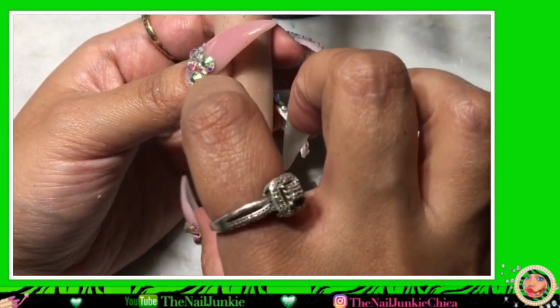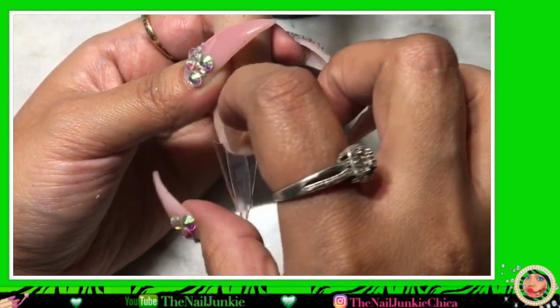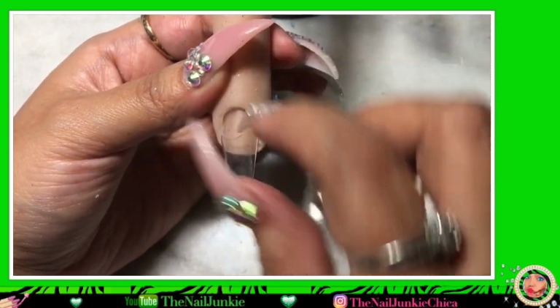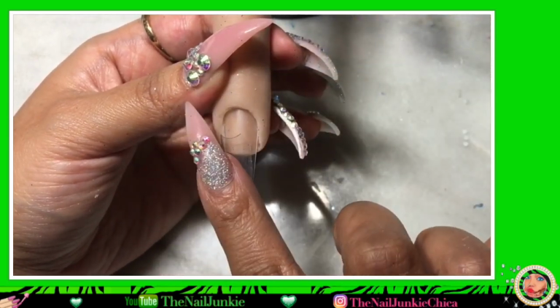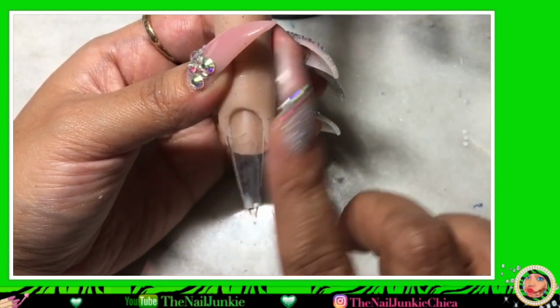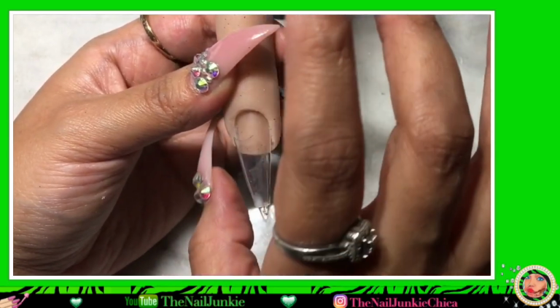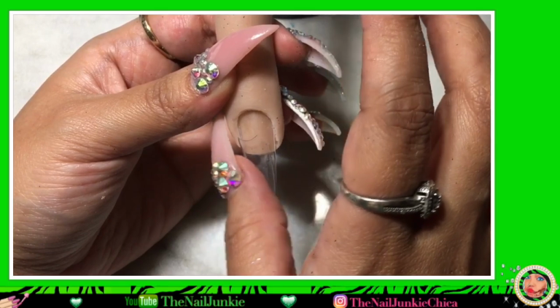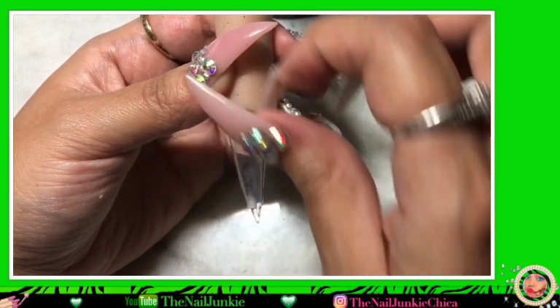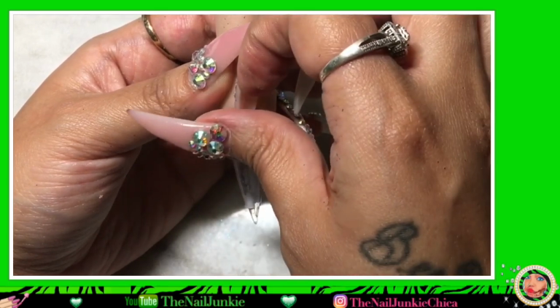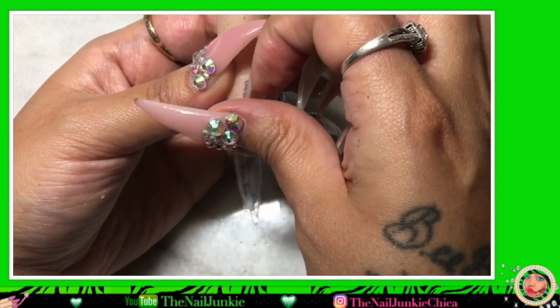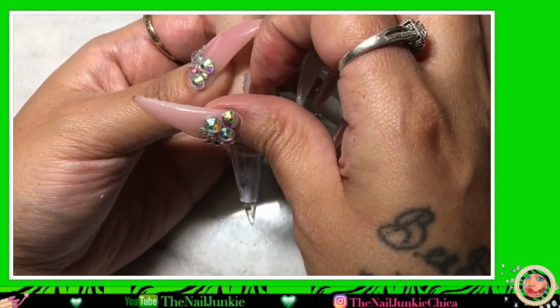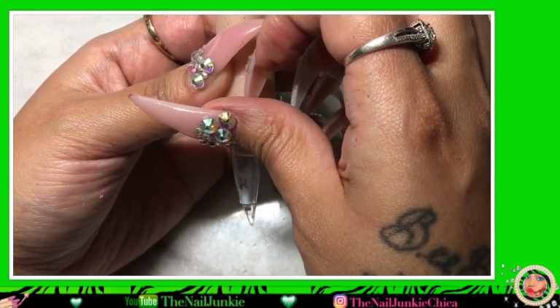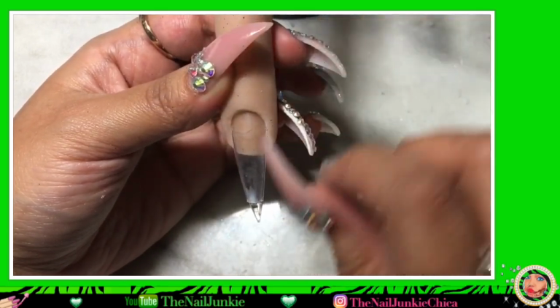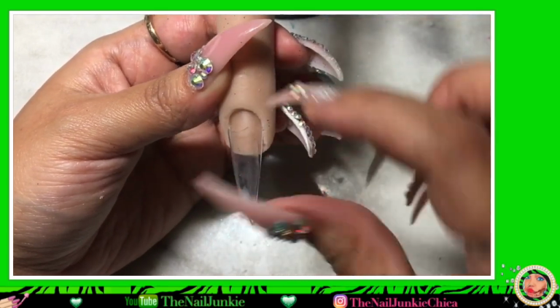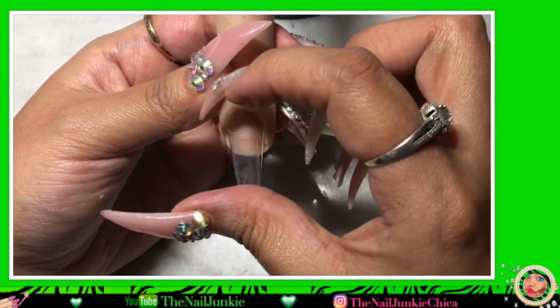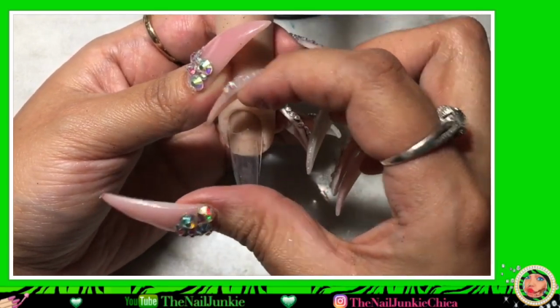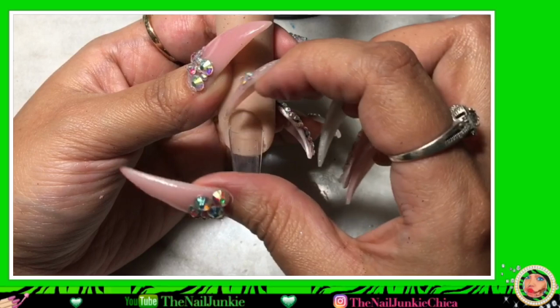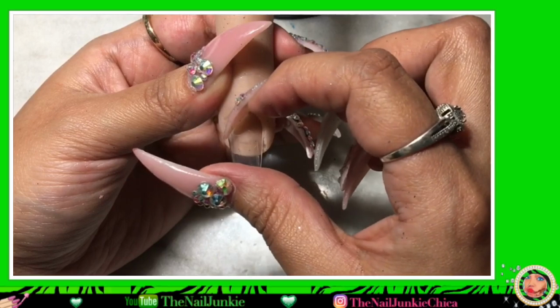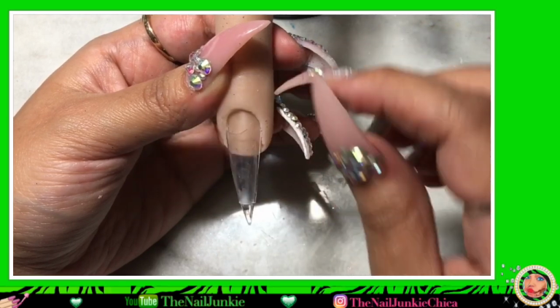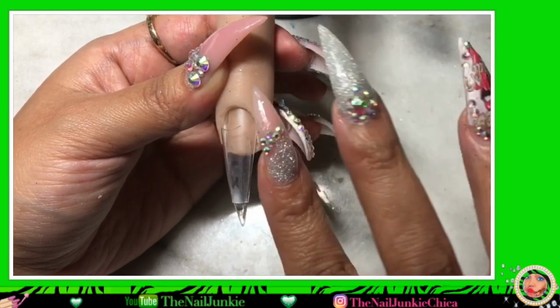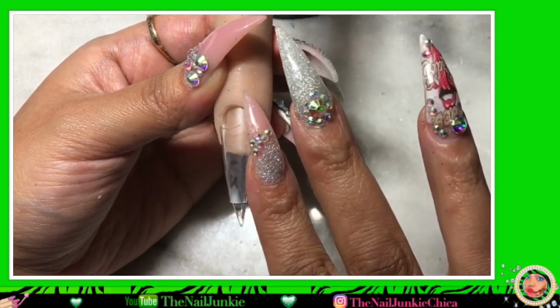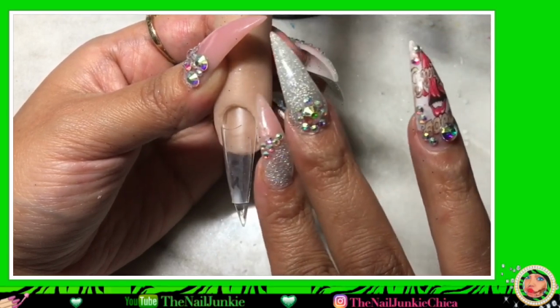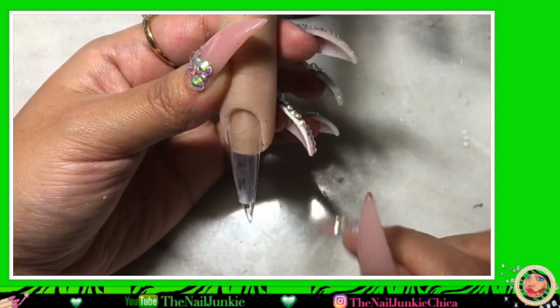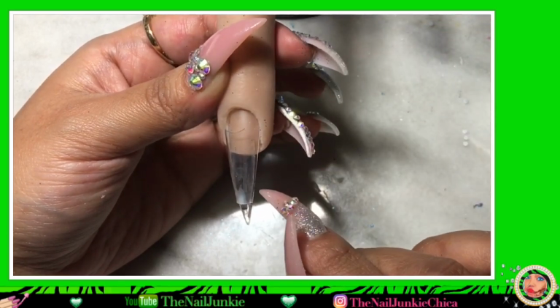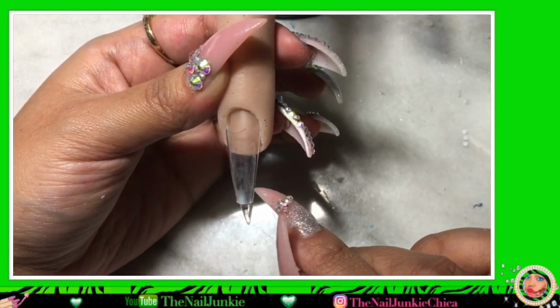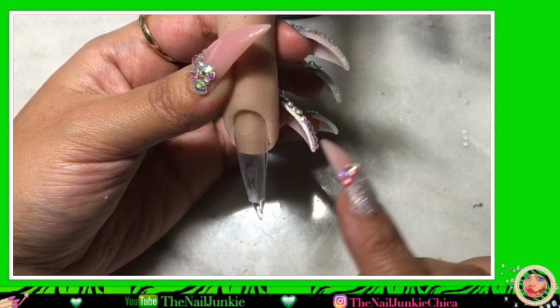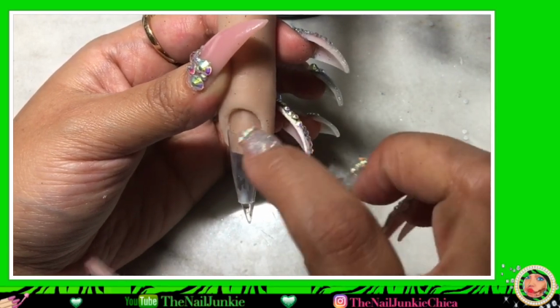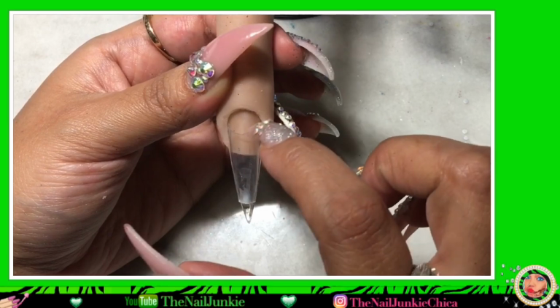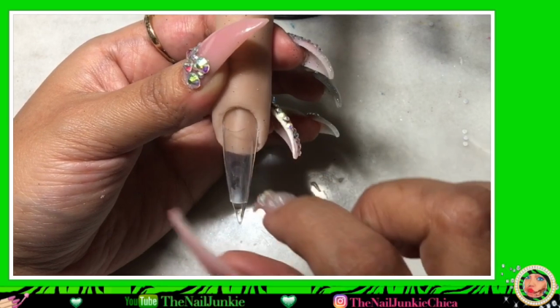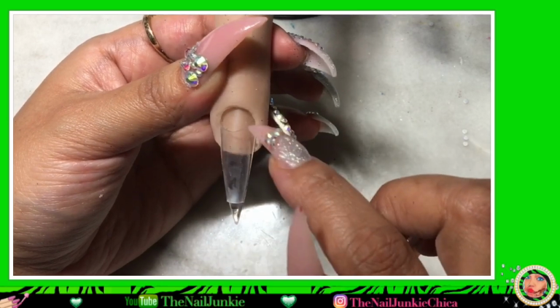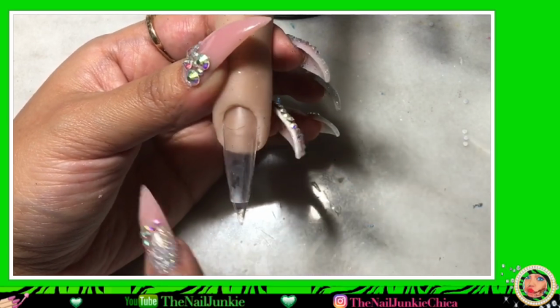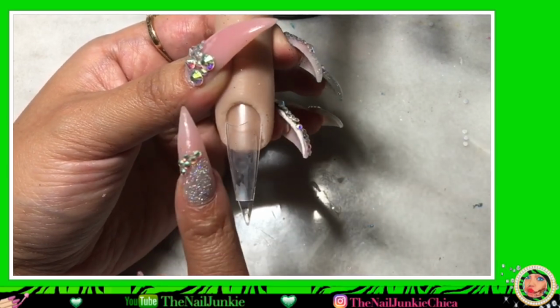So I'm taking some glue and I'm going to glue down the C-curve tip just enough to where the tip is not moving anymore. You don't want to add too much glue because the glue is just gonna go inside where the tank area is, and then the glitter will just stick to the glue and the Poly Gel. So you don't want to do that.